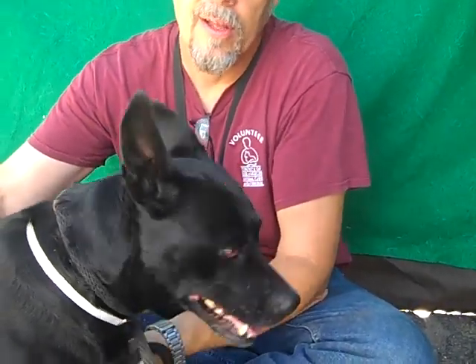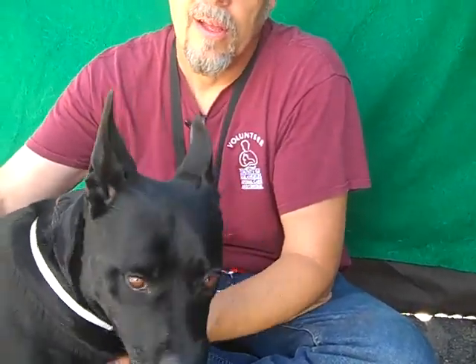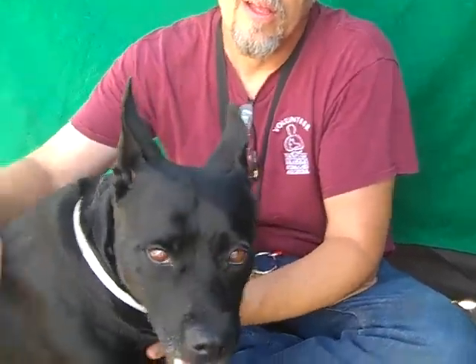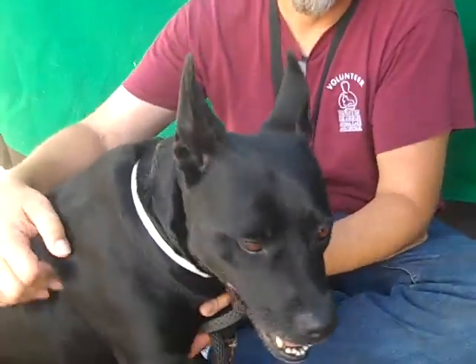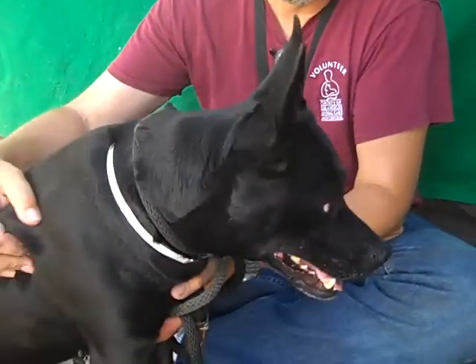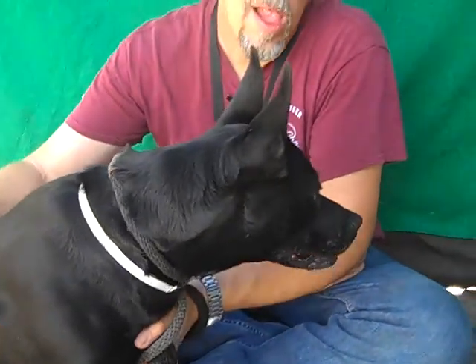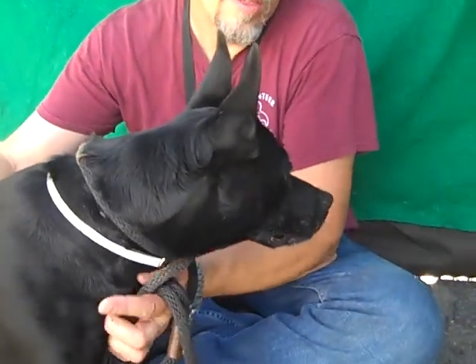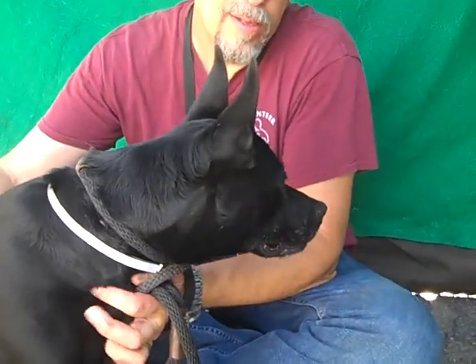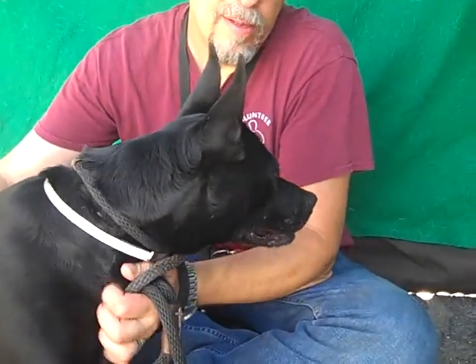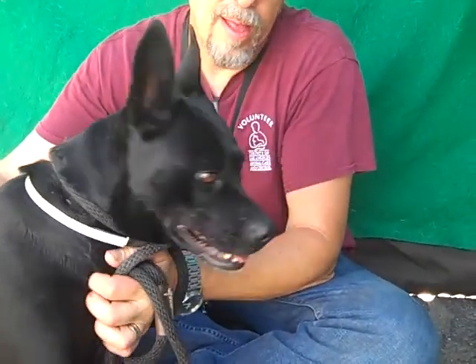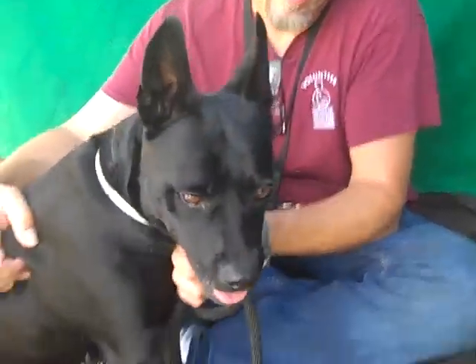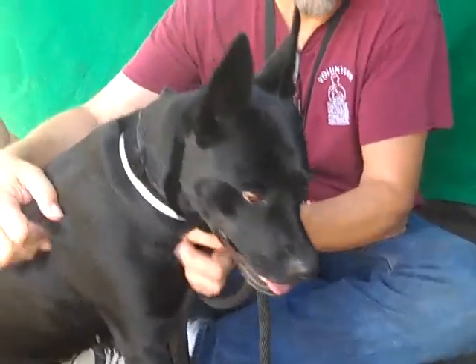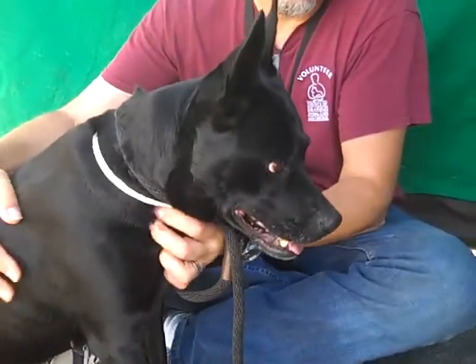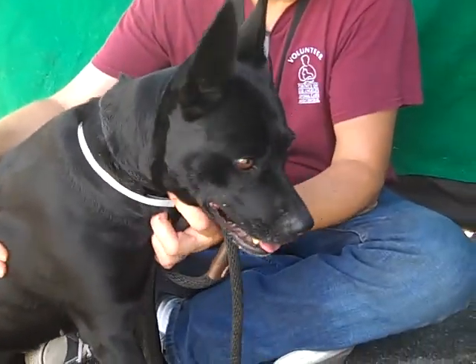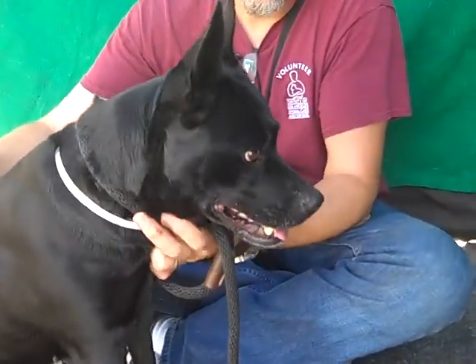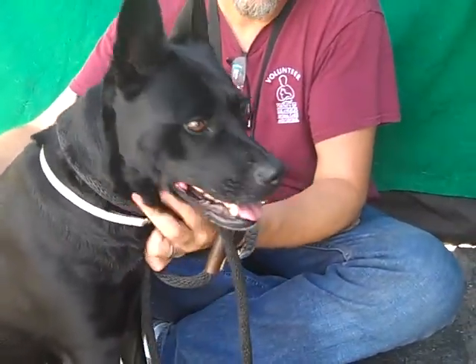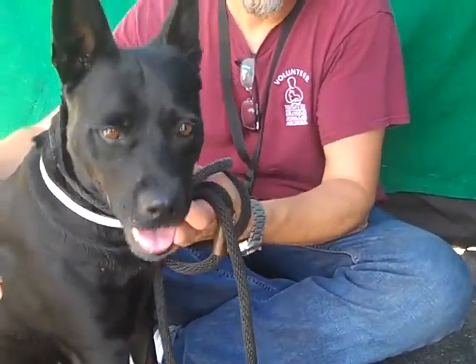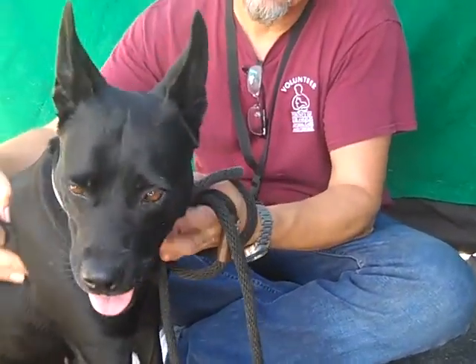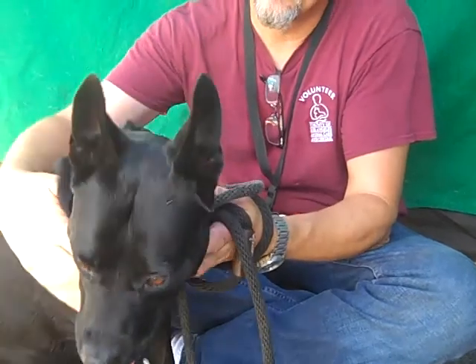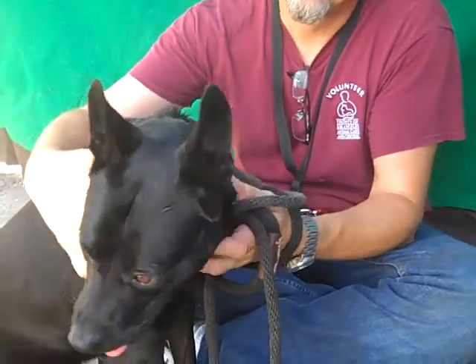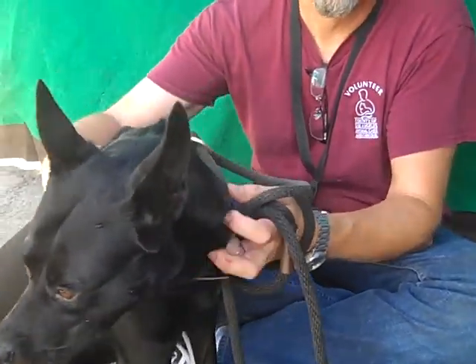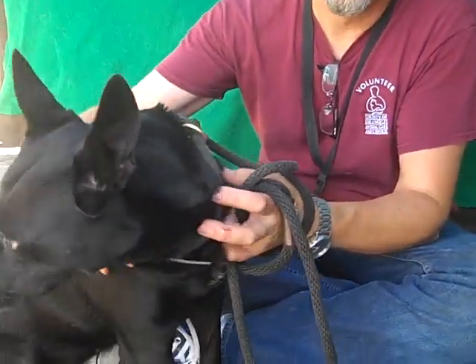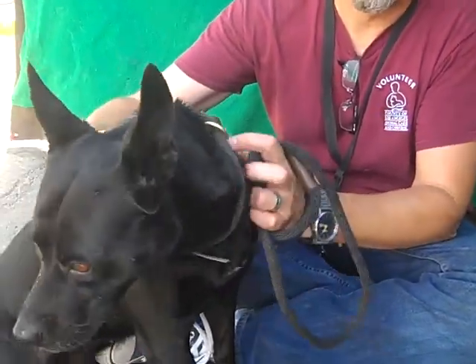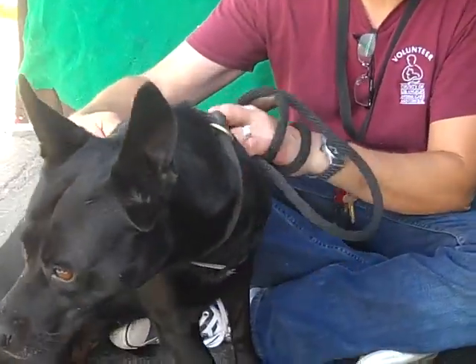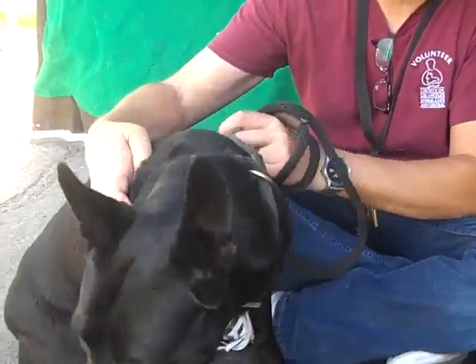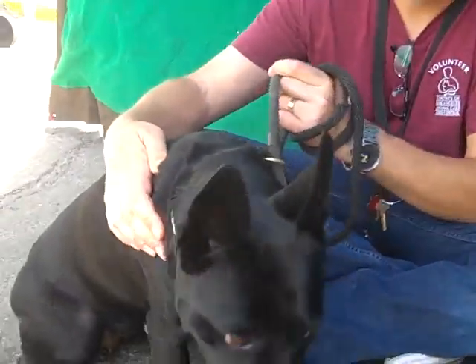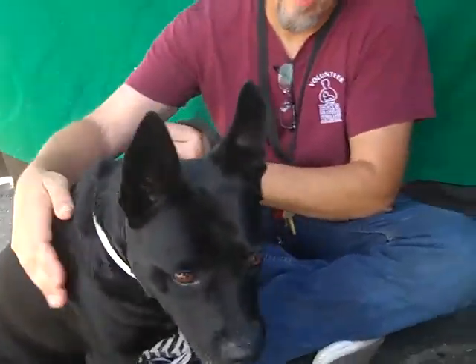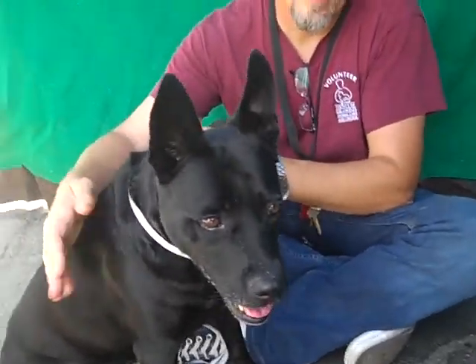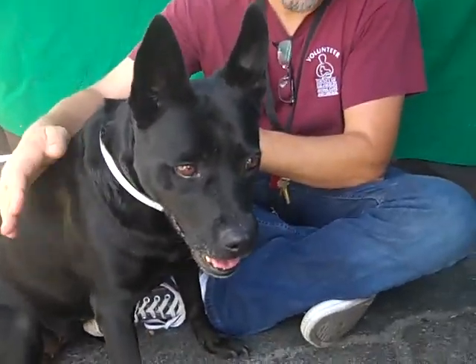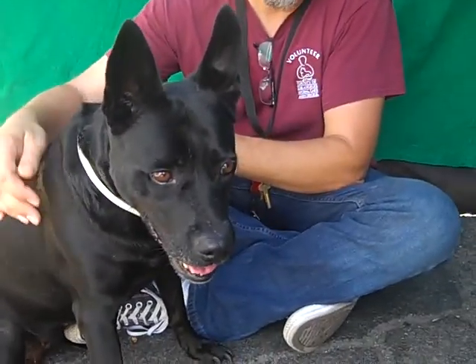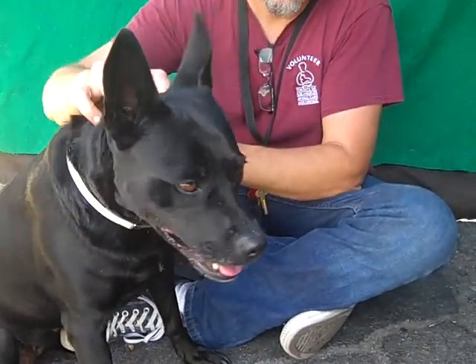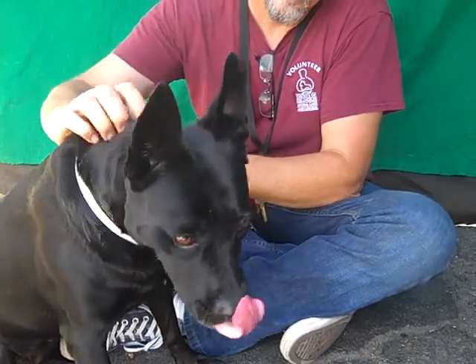She's been here since June 22nd, which is not fair because she was waiting on a temperament test, which she passed with flying colors. So she's good — she's just a nice girl.